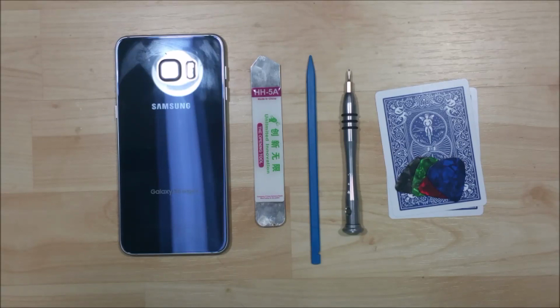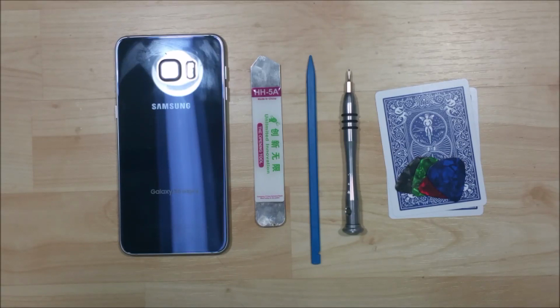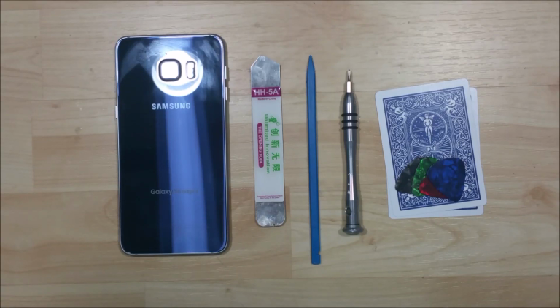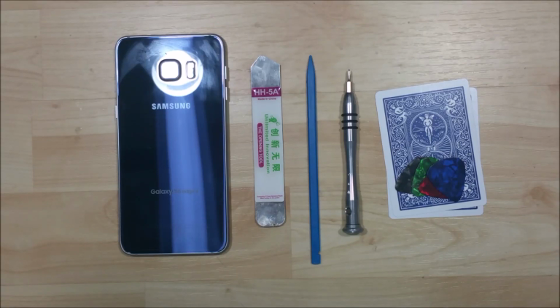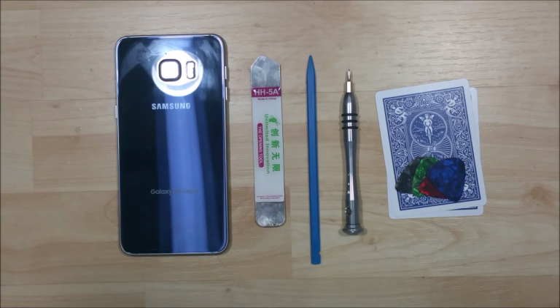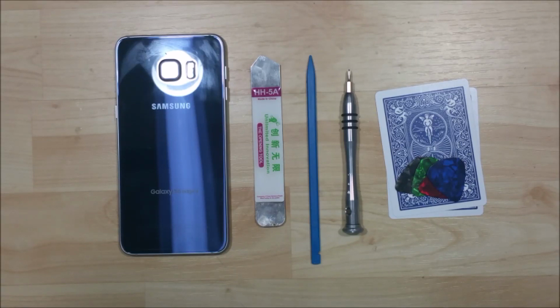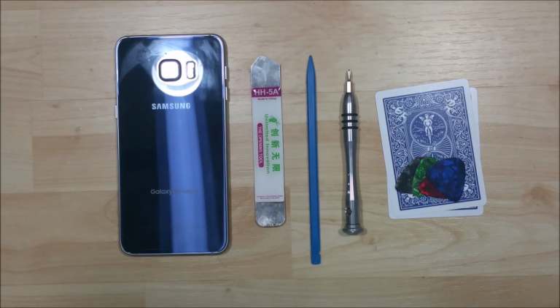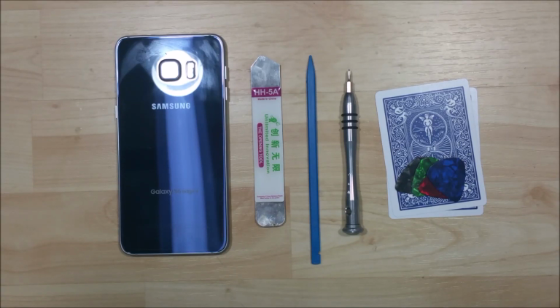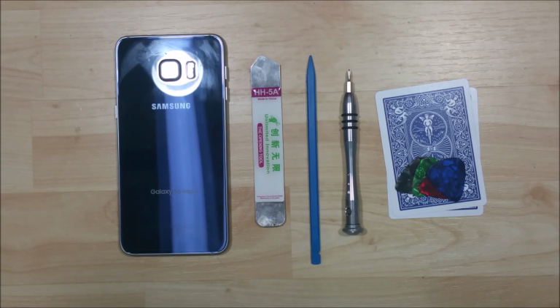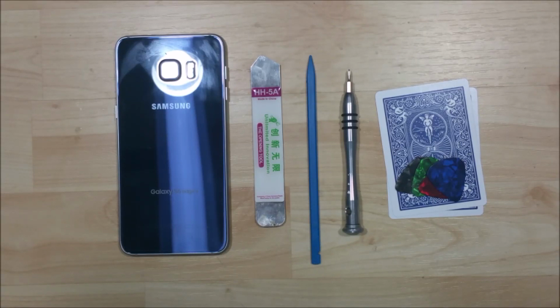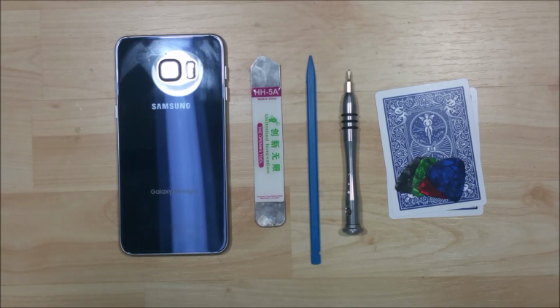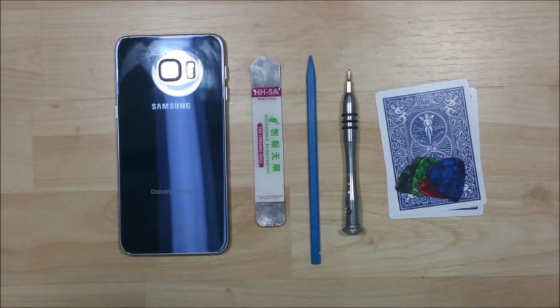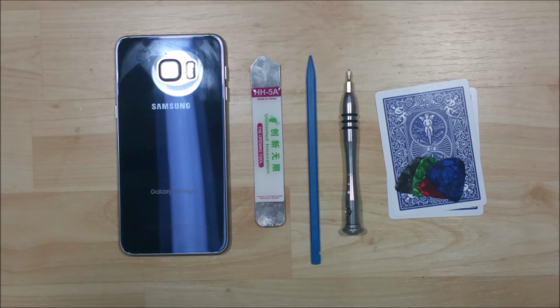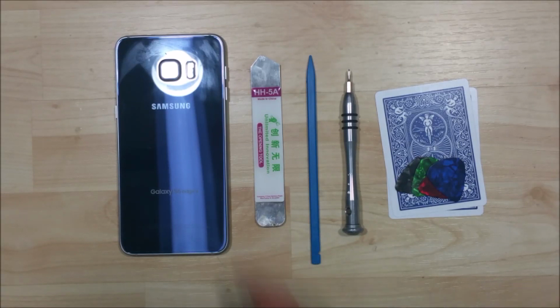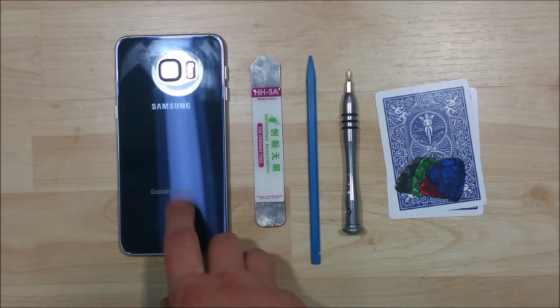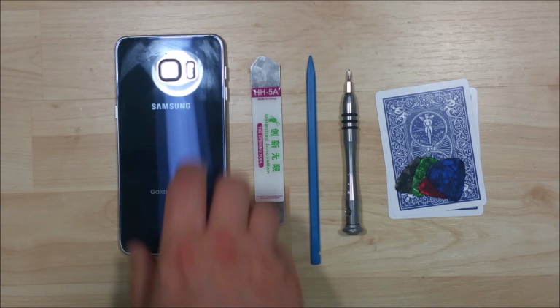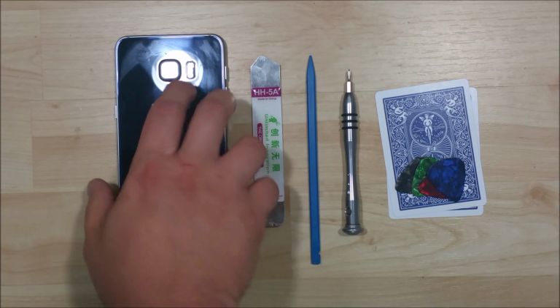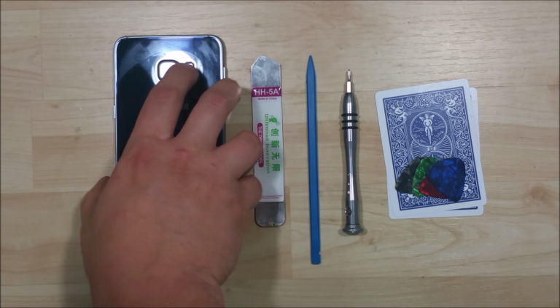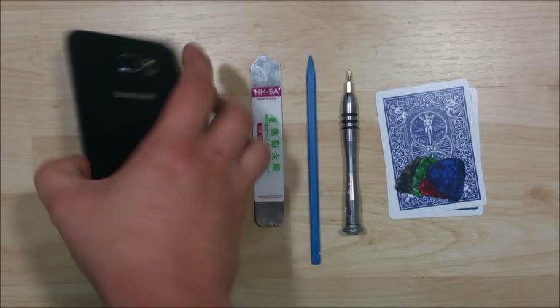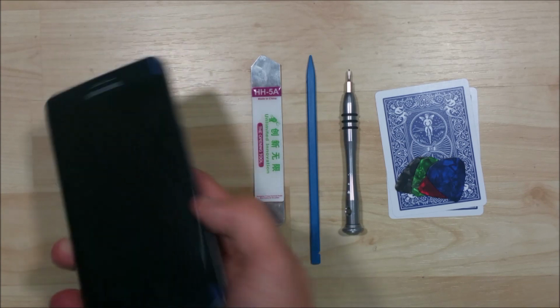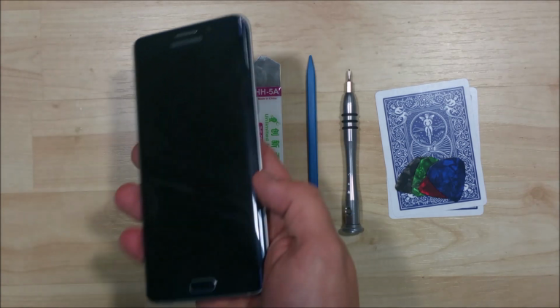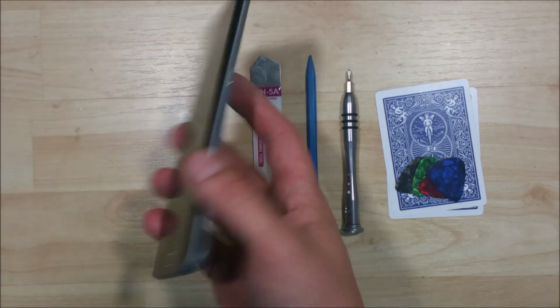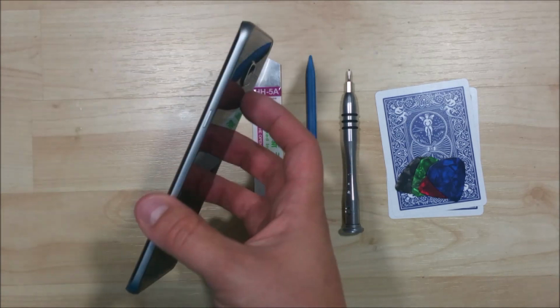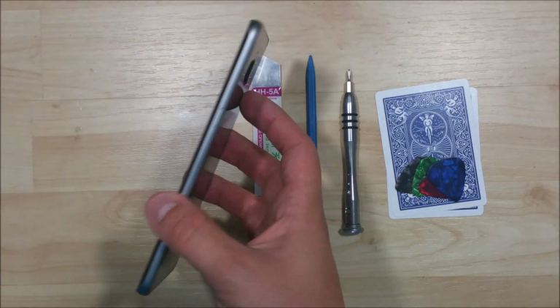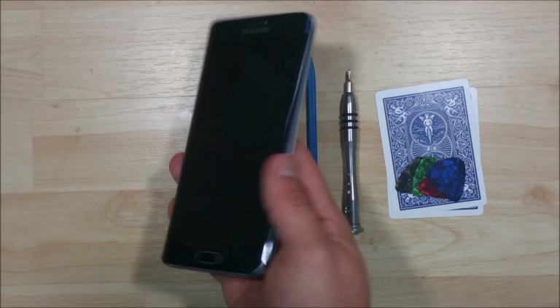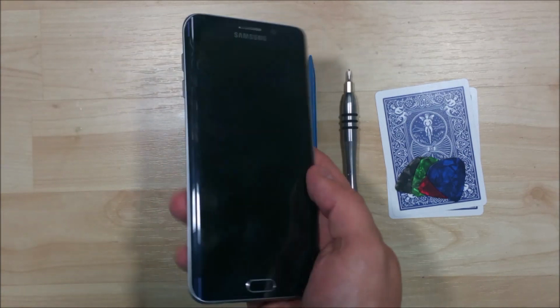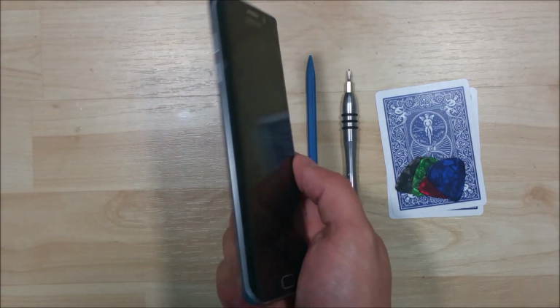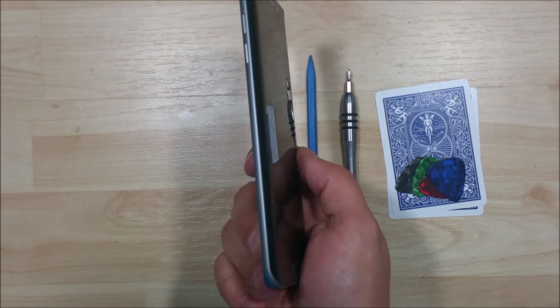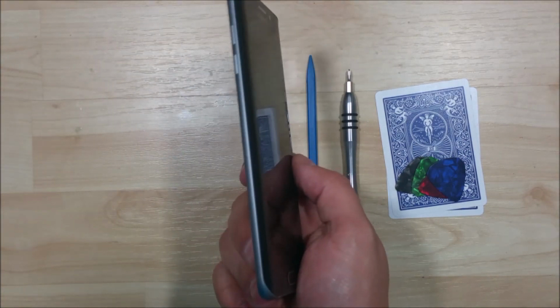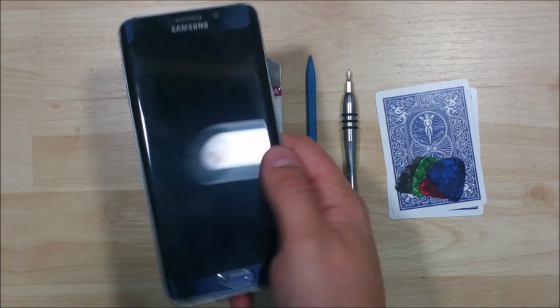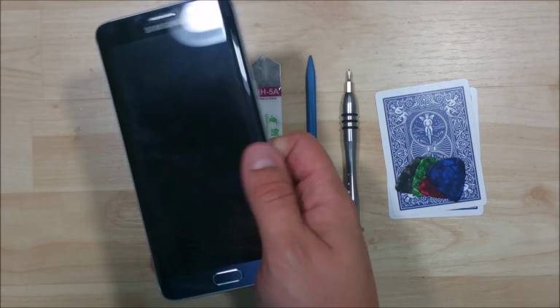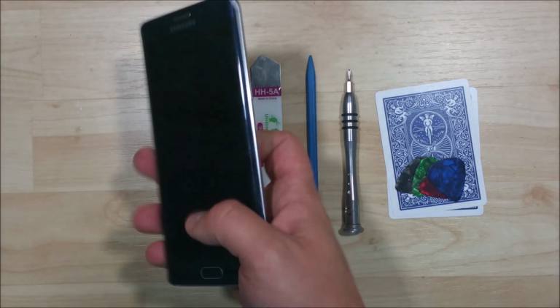Hey, what's up everybody. I'm pretty stoked to bring you the disassembly of this Samsung Galaxy S6 Edge Plus, the bigger version of the S6 Edge.